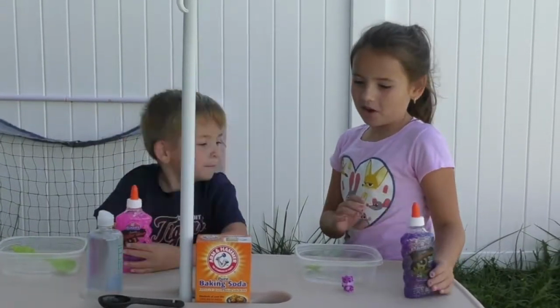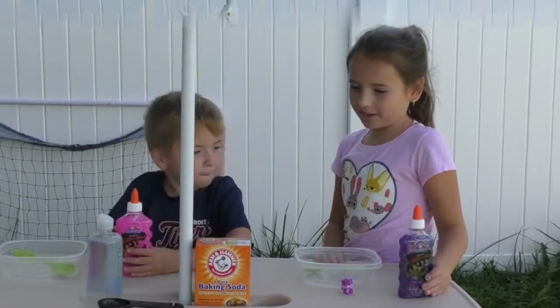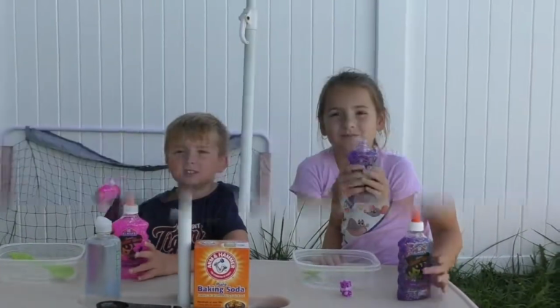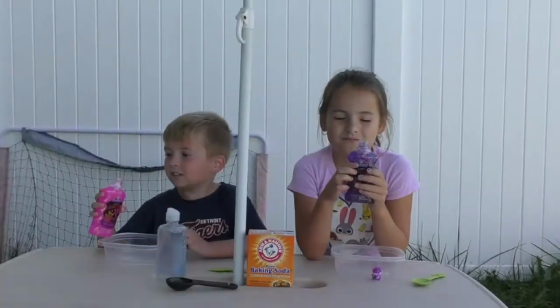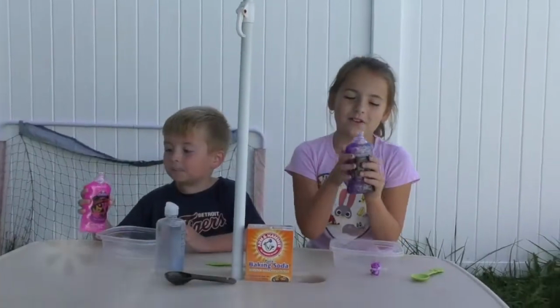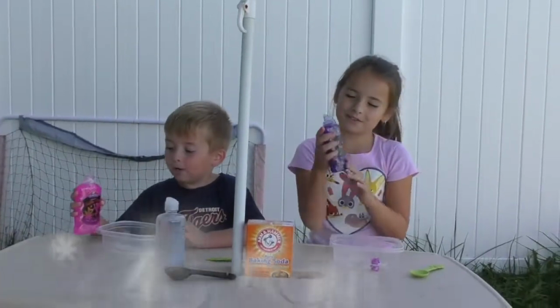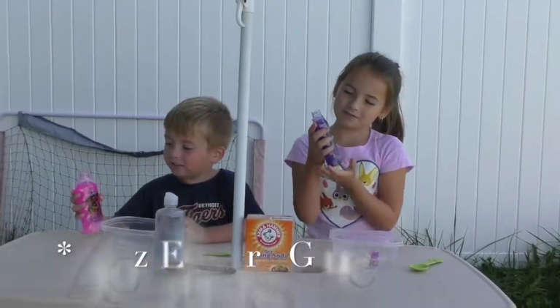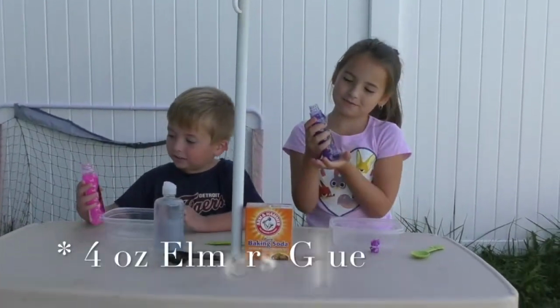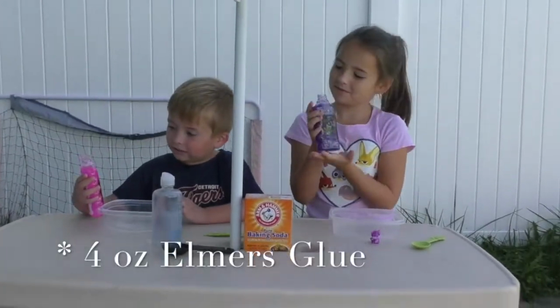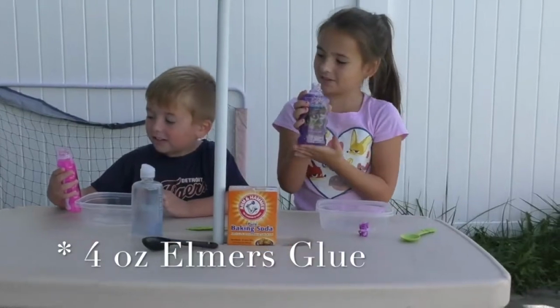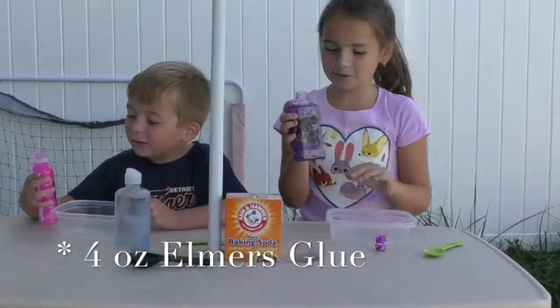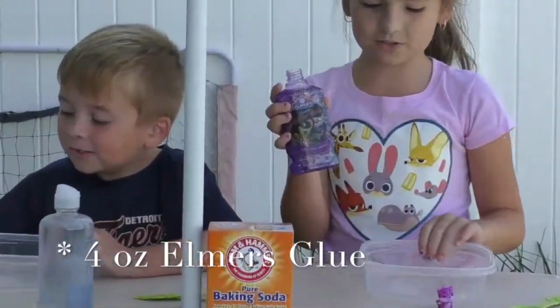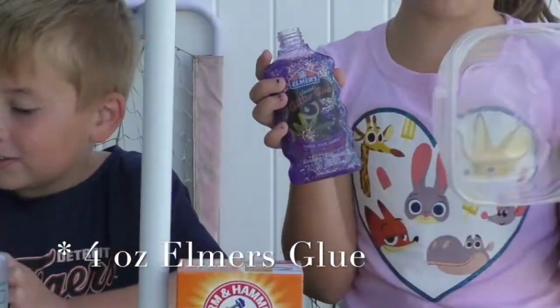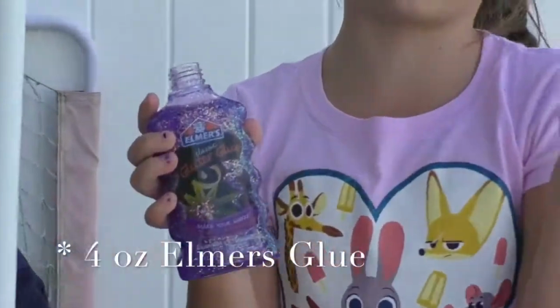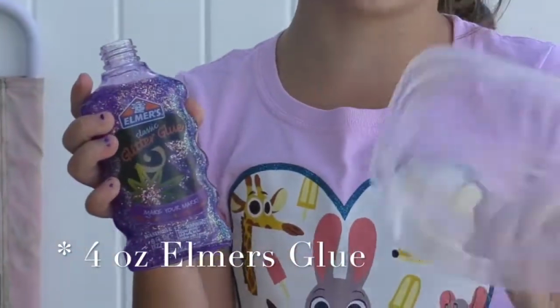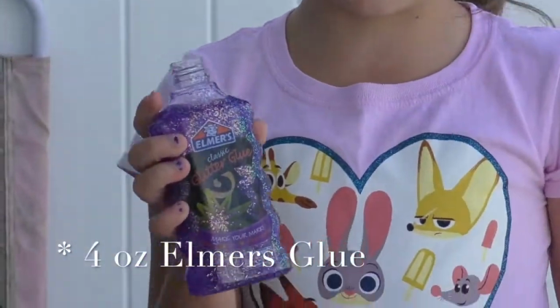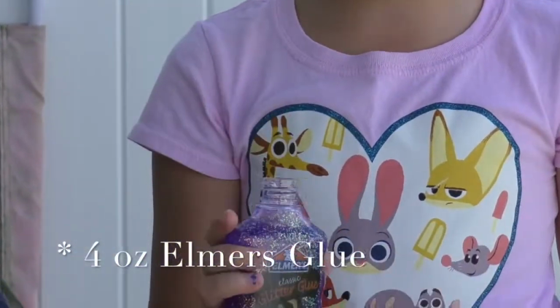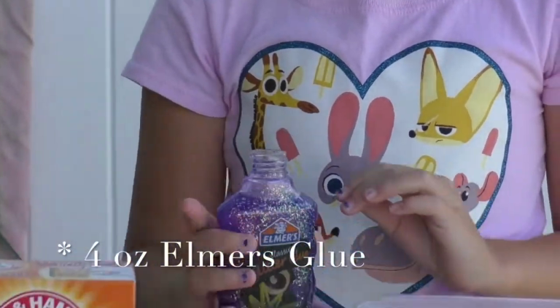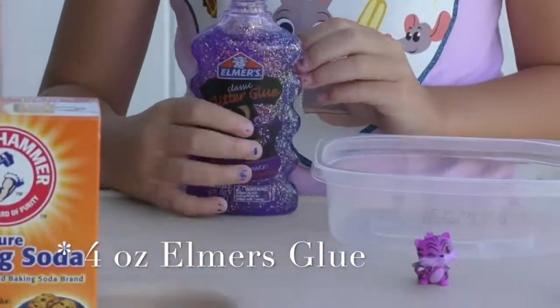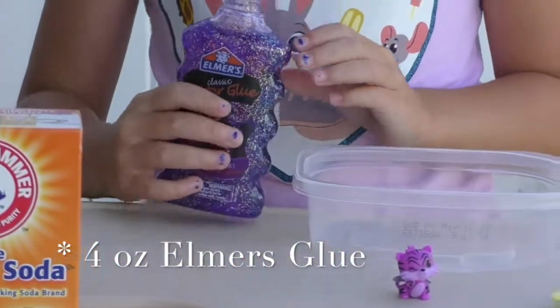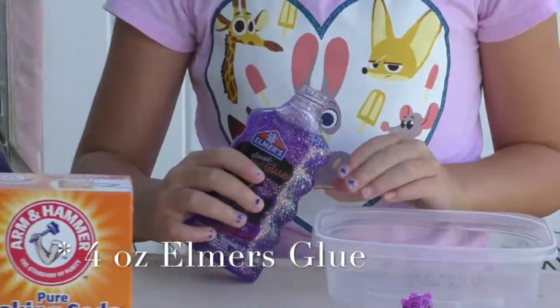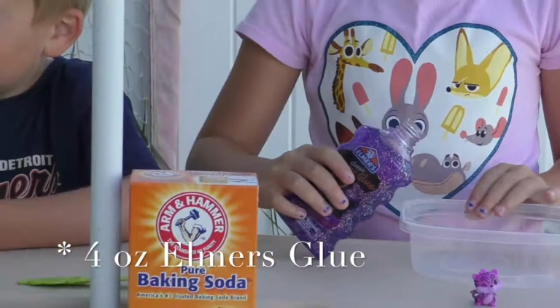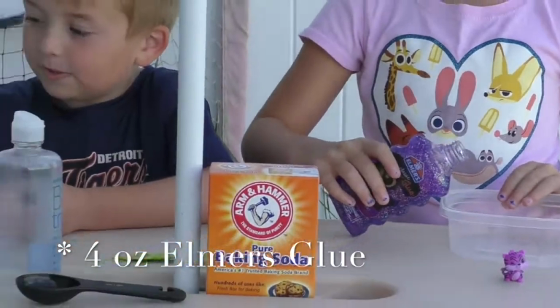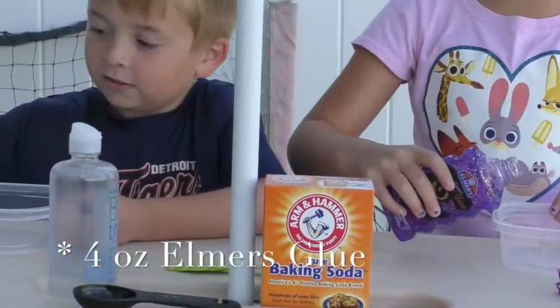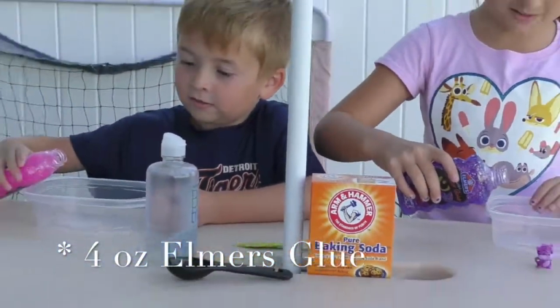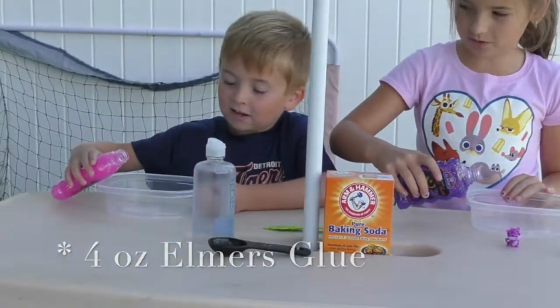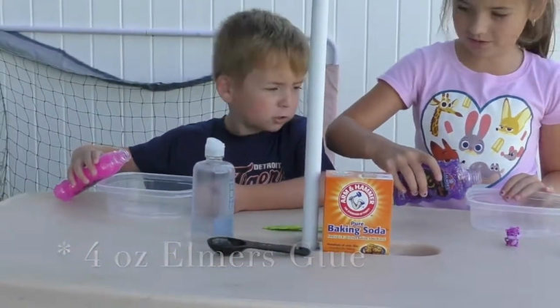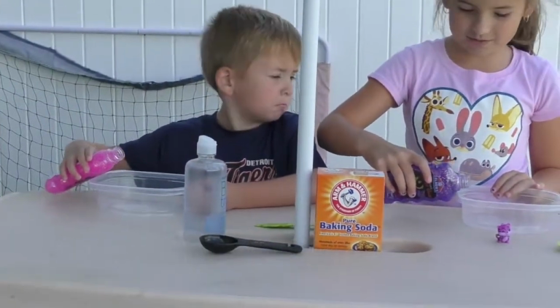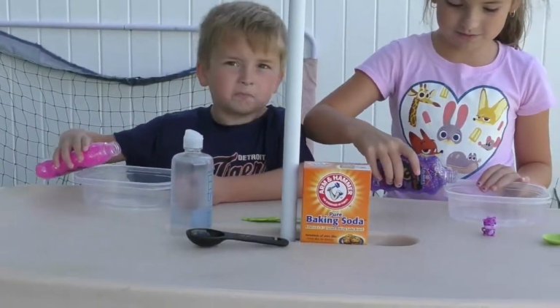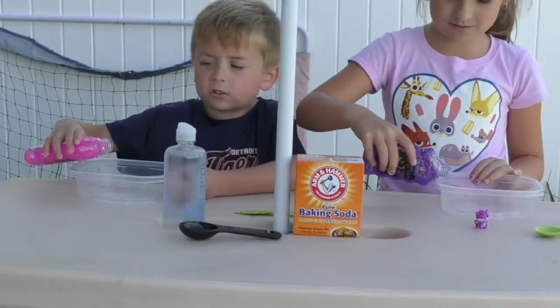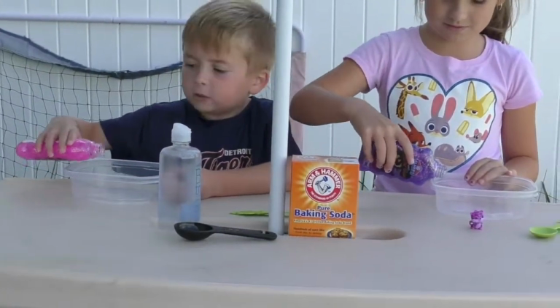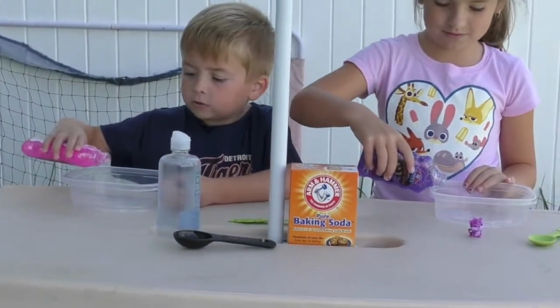Next you're going to pour glue into a bowl or a container like we're doing. So dump it in. How much? Just a little? Nope.